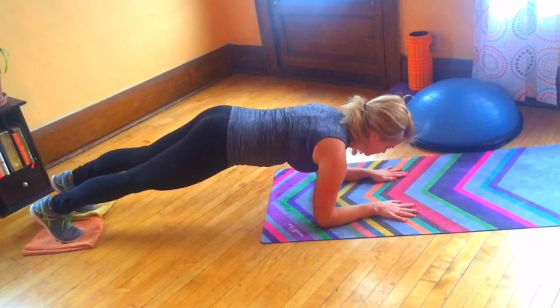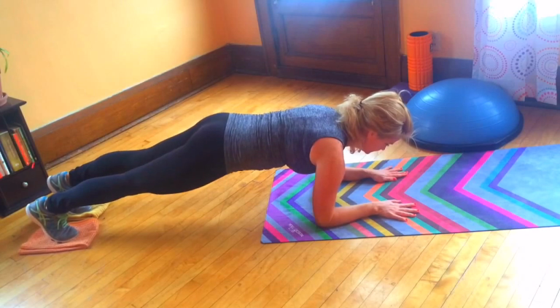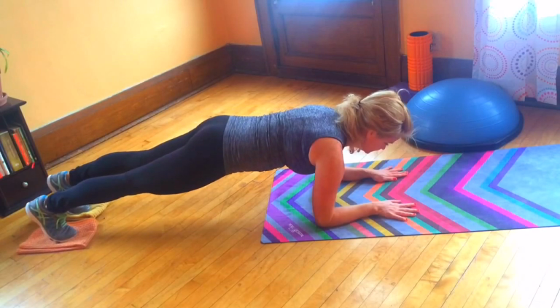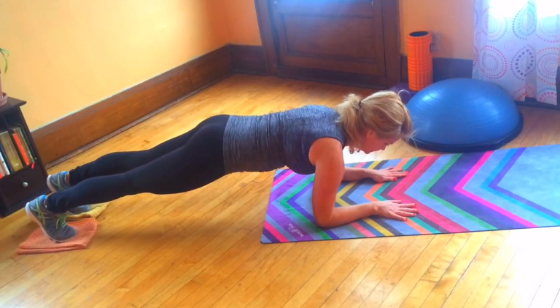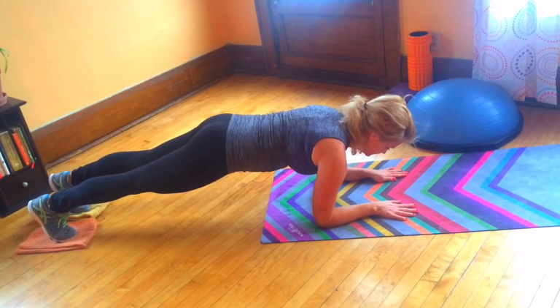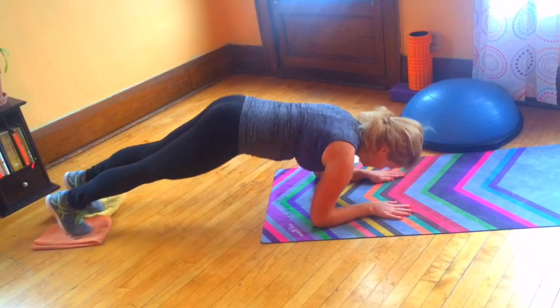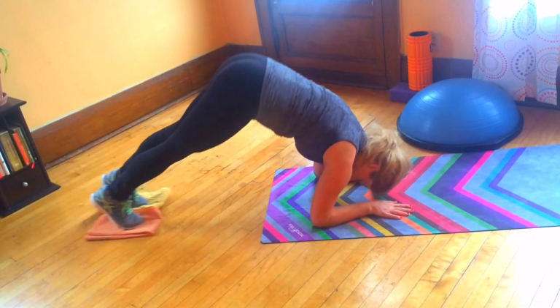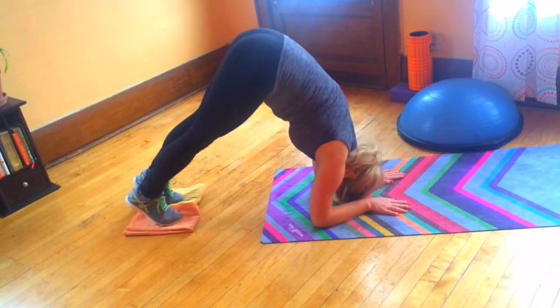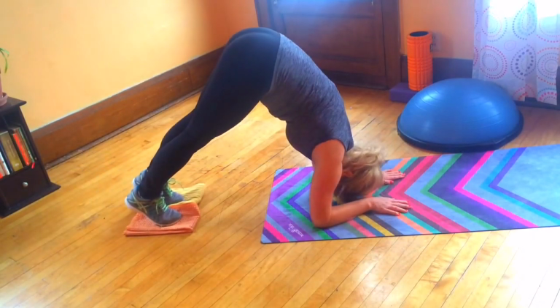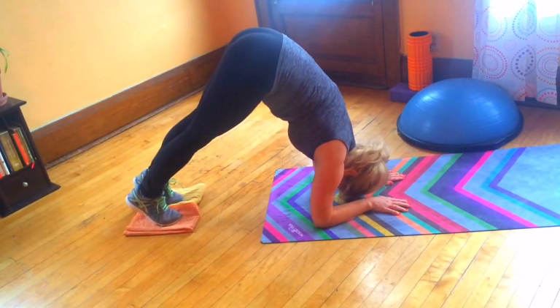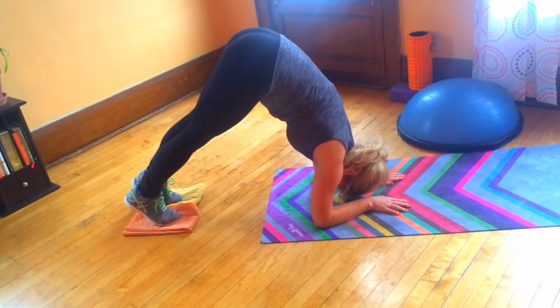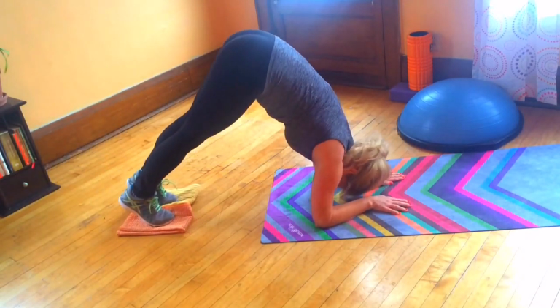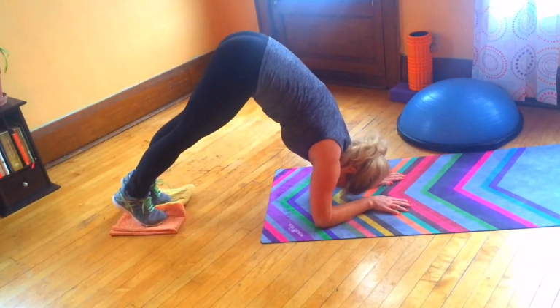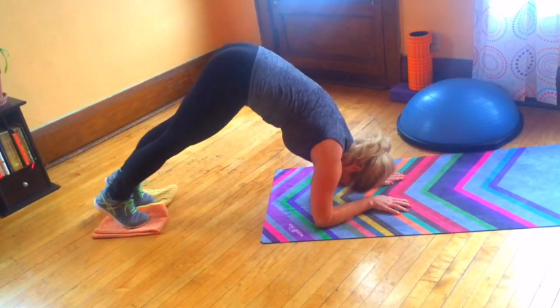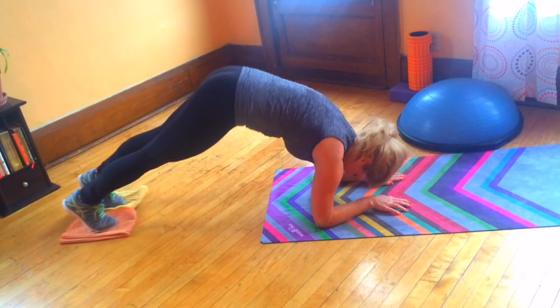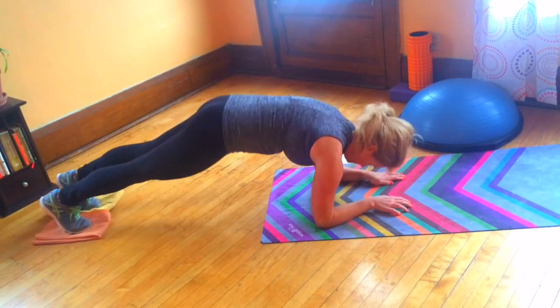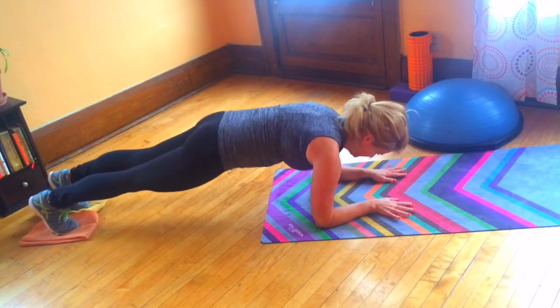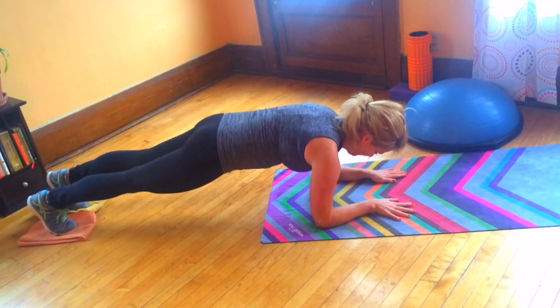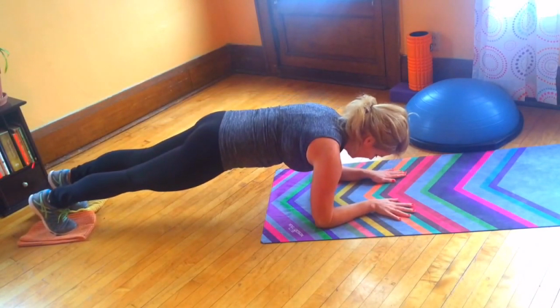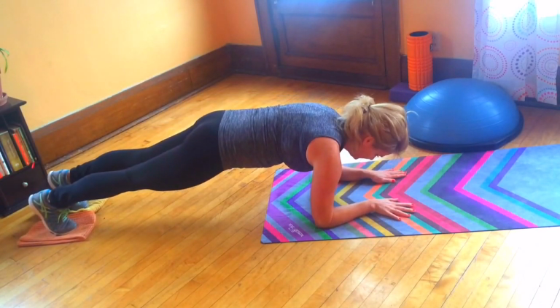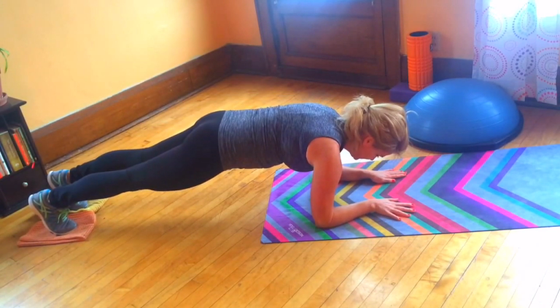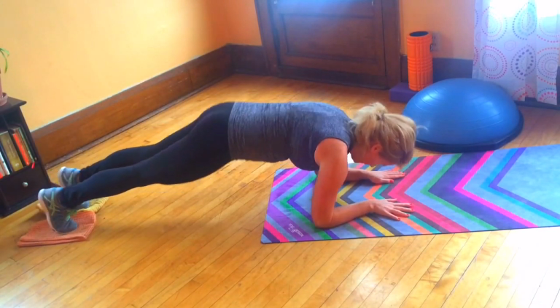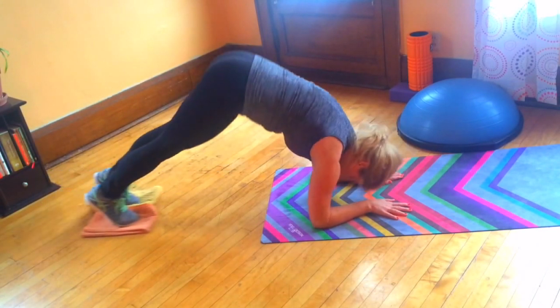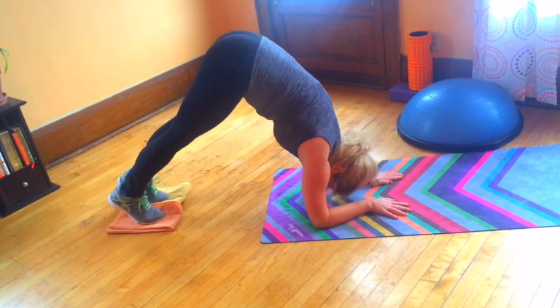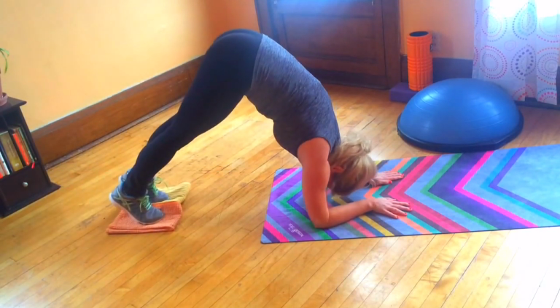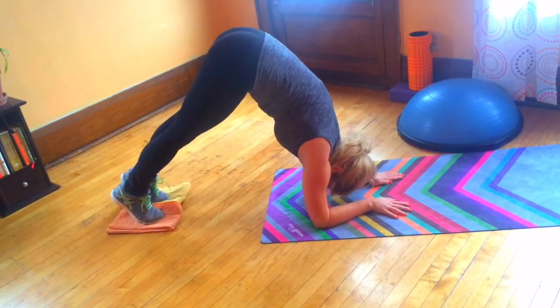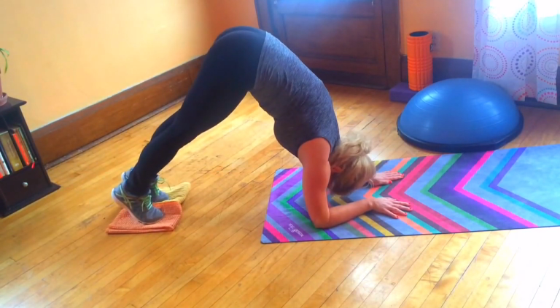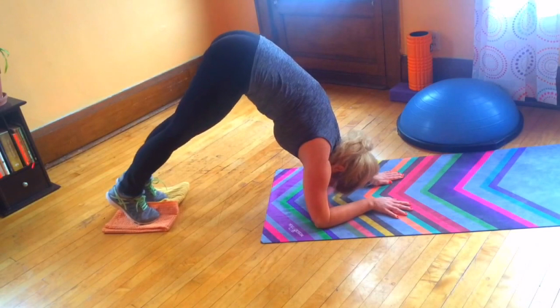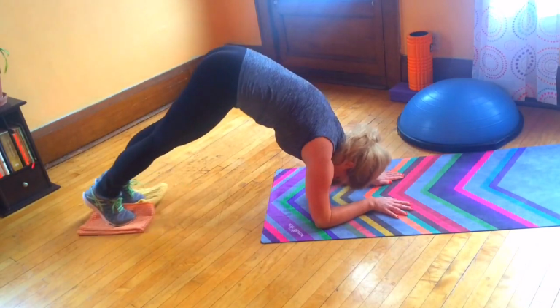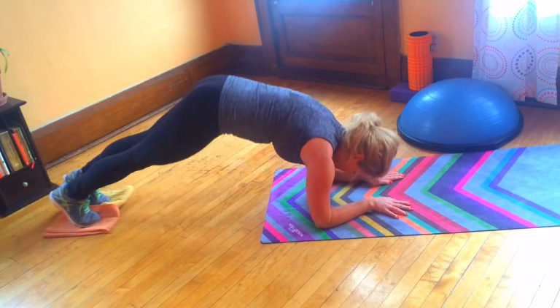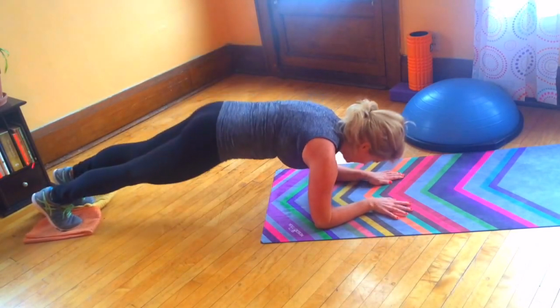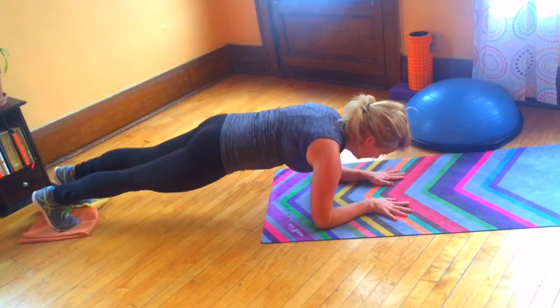As an alternative, if you have wrist pain, you can also practice this exercise from a forearm position. It's the exact same movement, you're just beginning in a forearm plank with your shoulders lined up over your elbows.